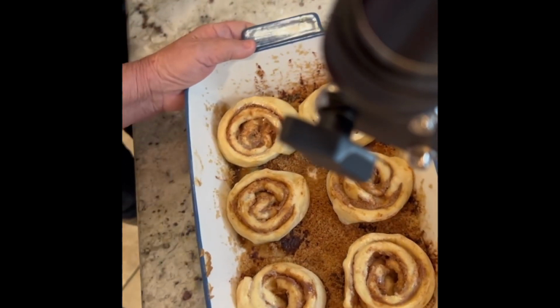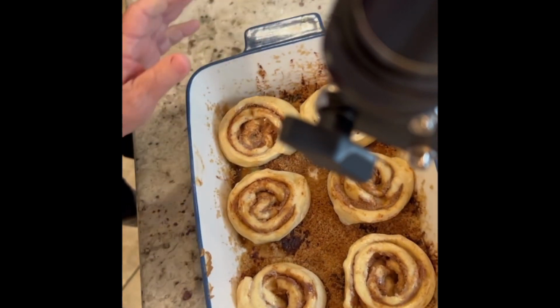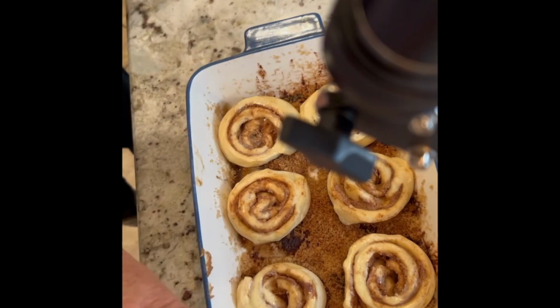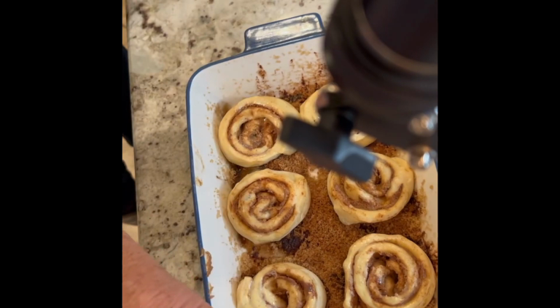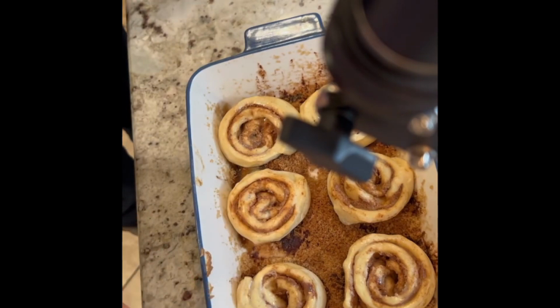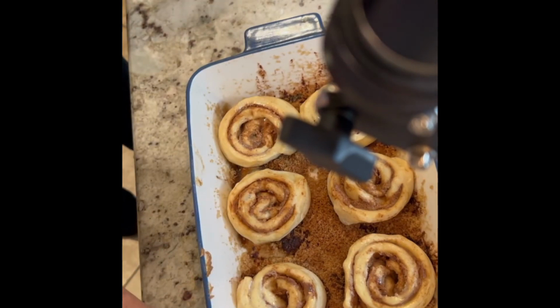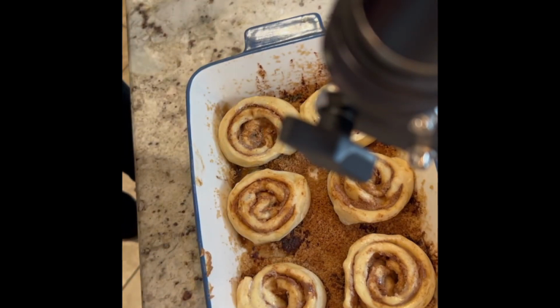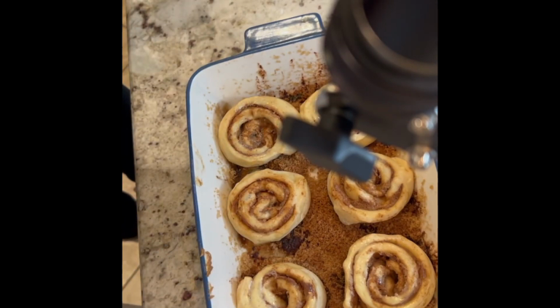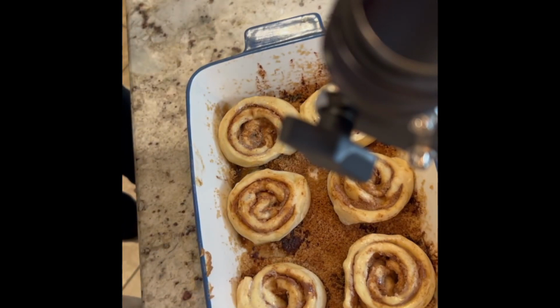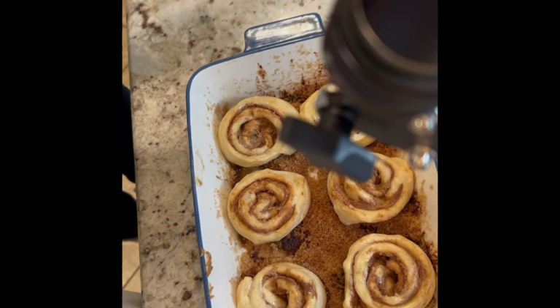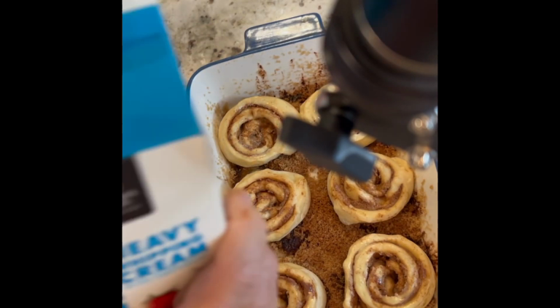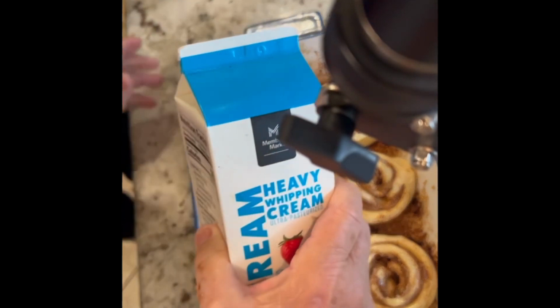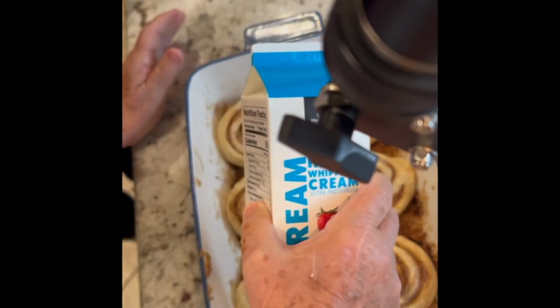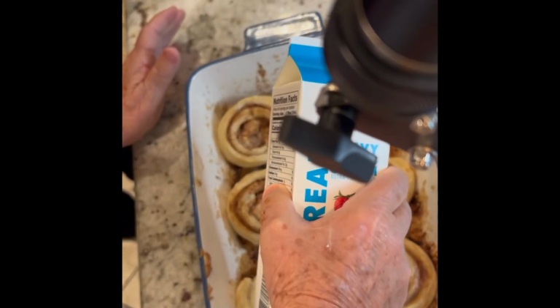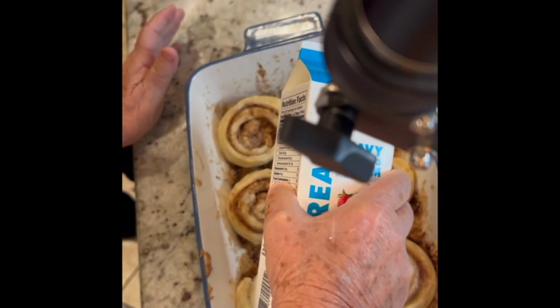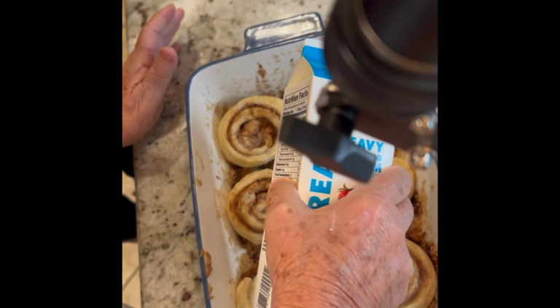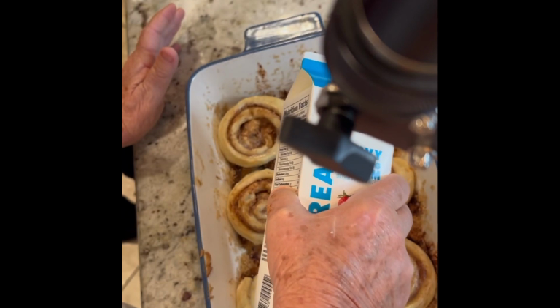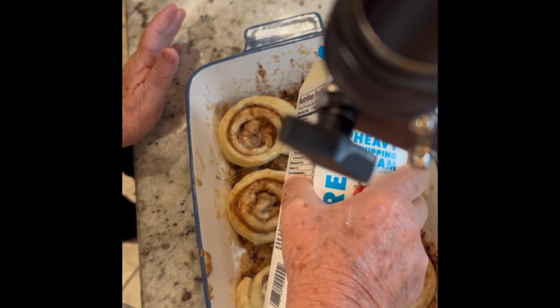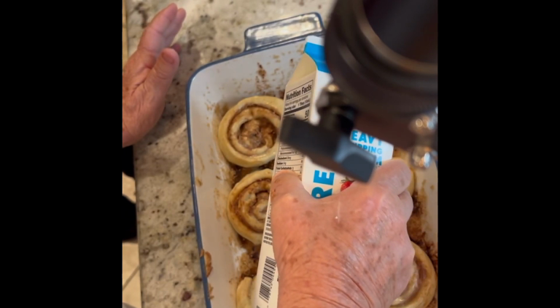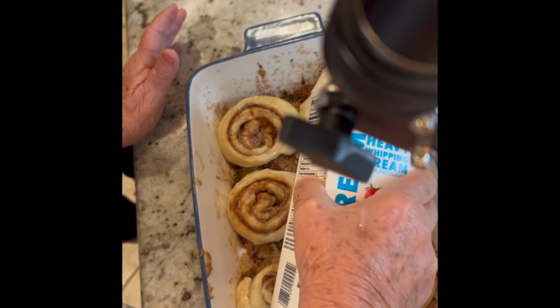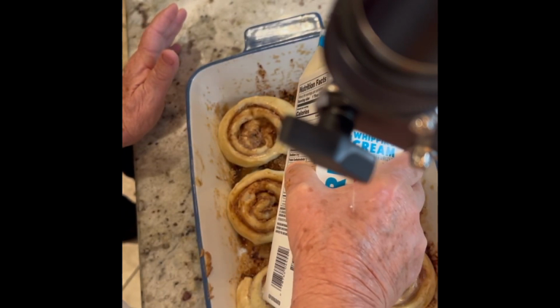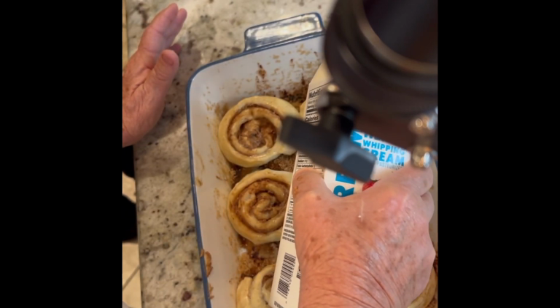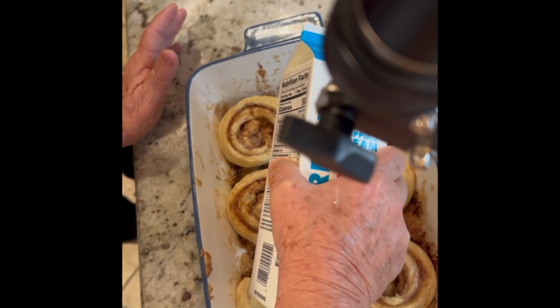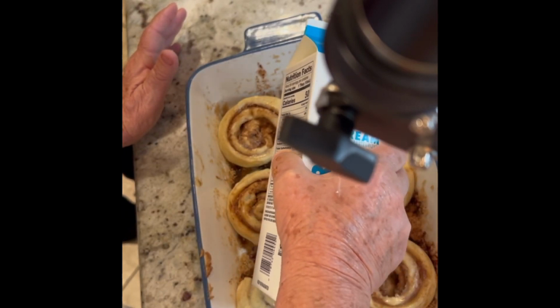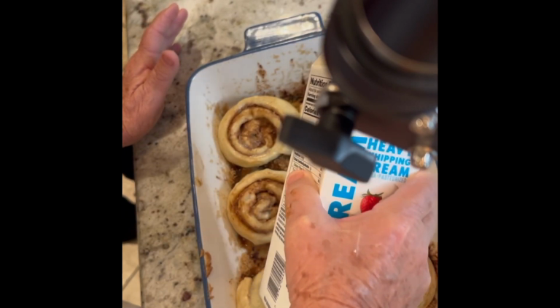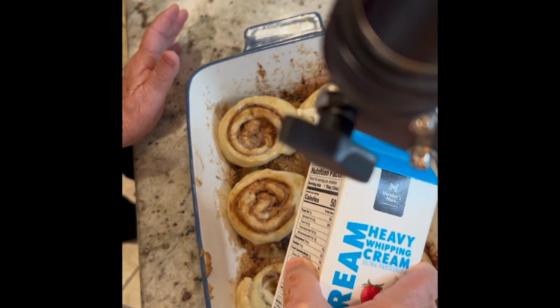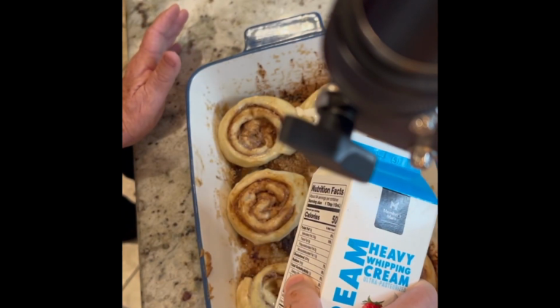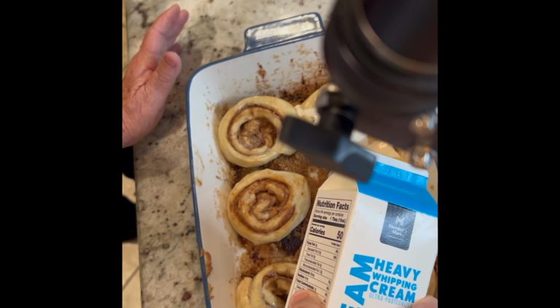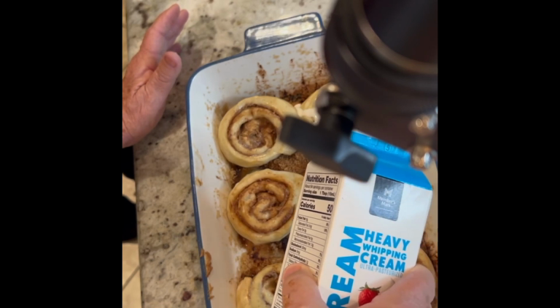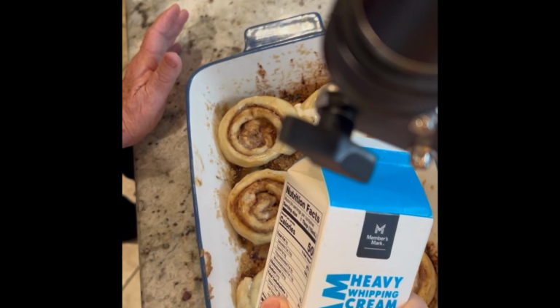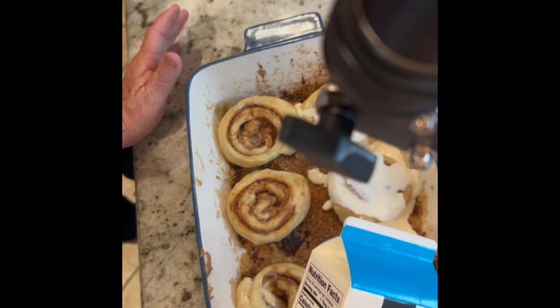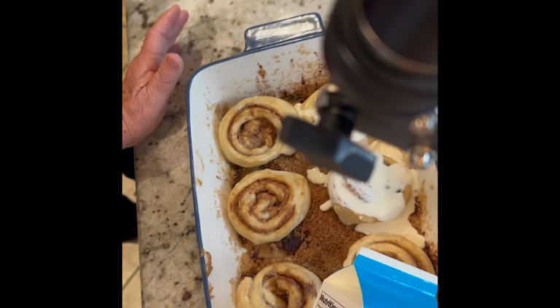The secret here is you're going to take heavy whipping cream and pour it into the indent and around it. Of course it's going to go on the bottom too.